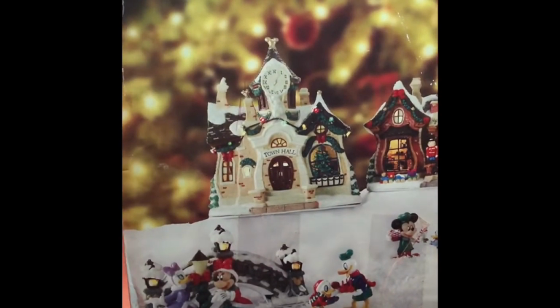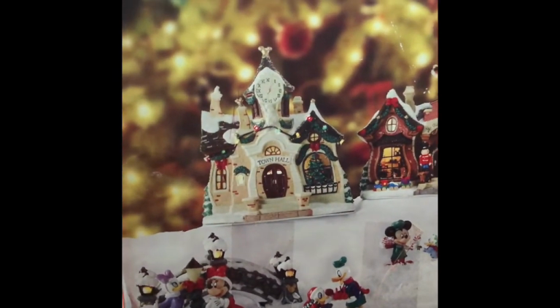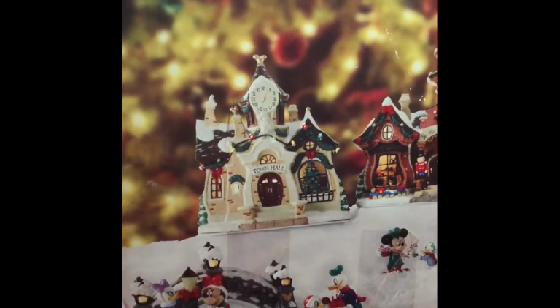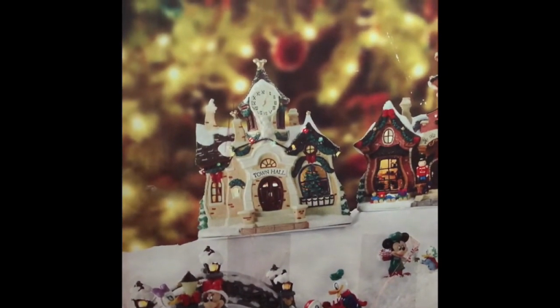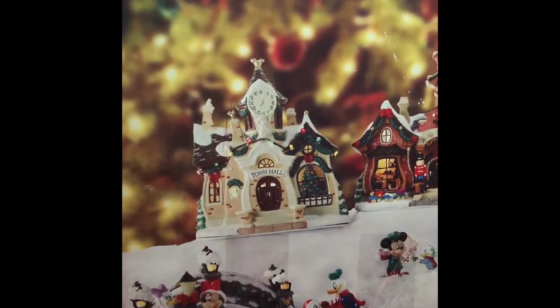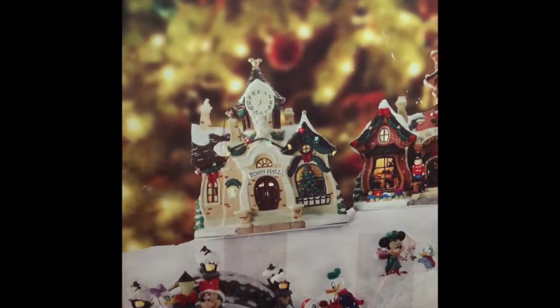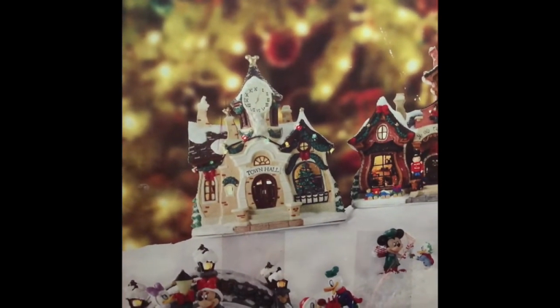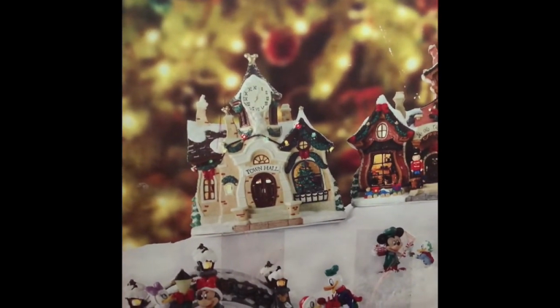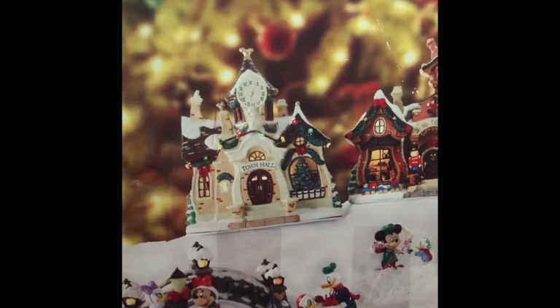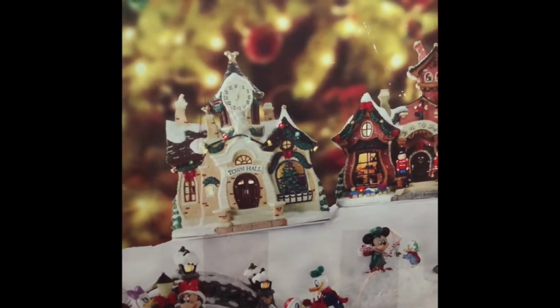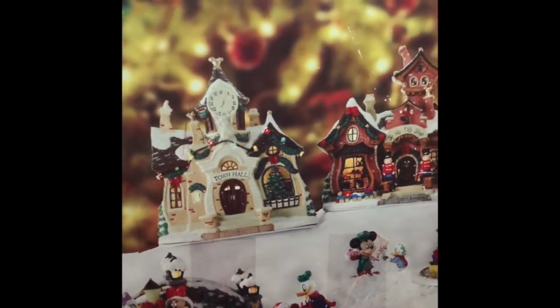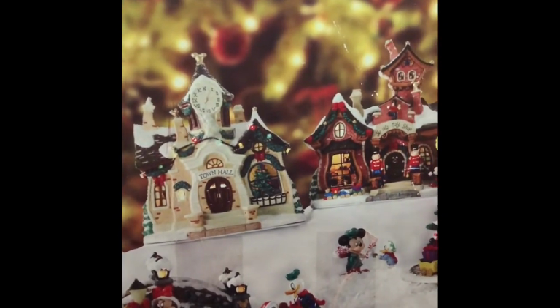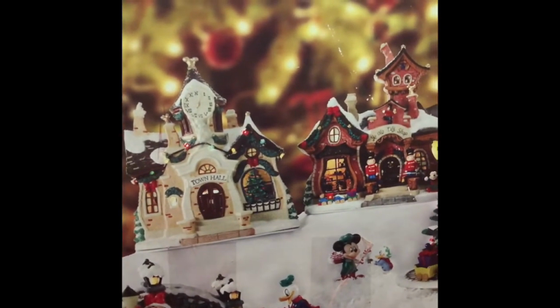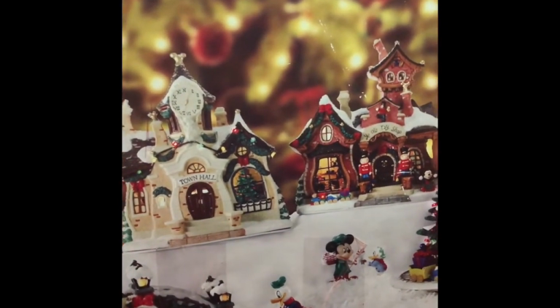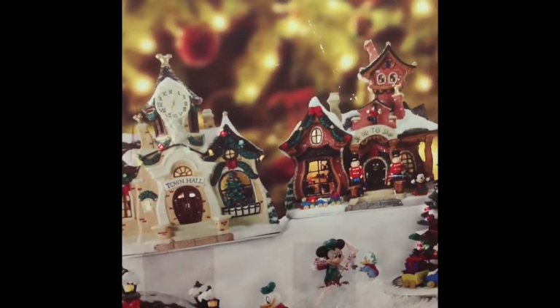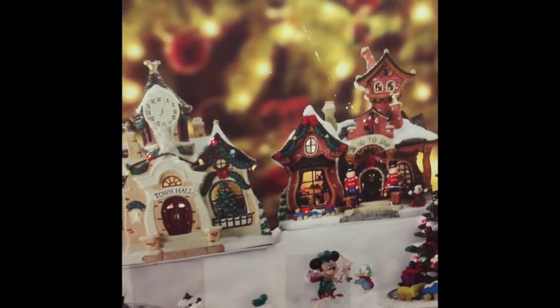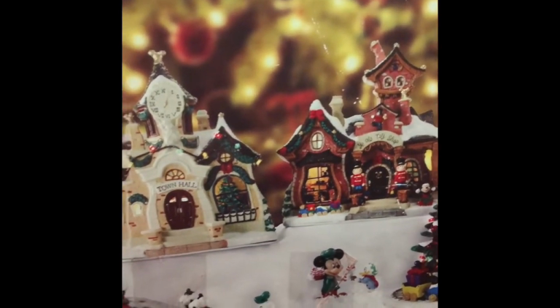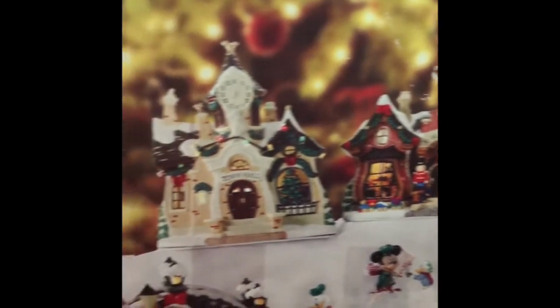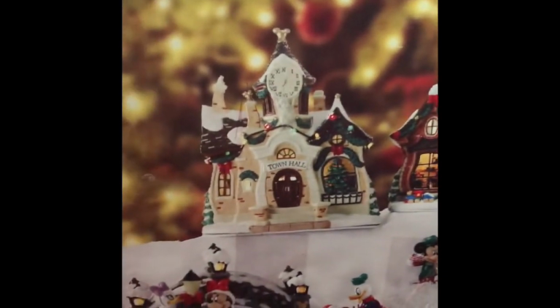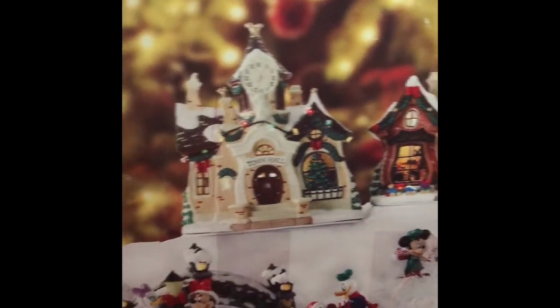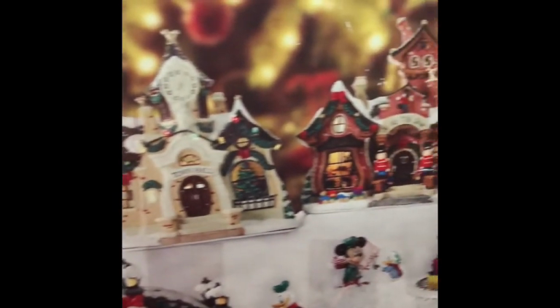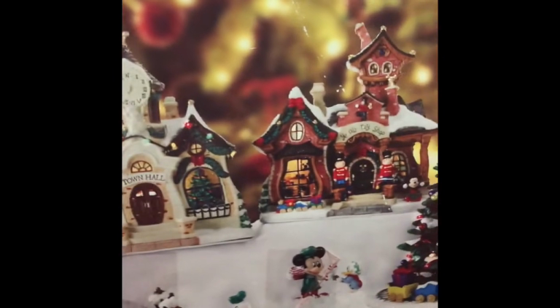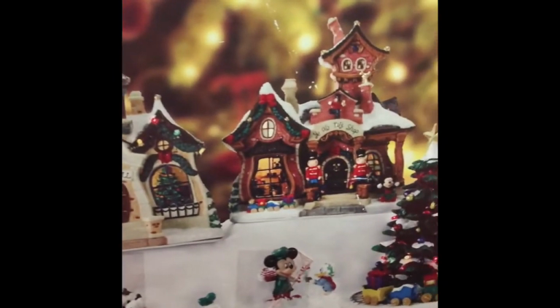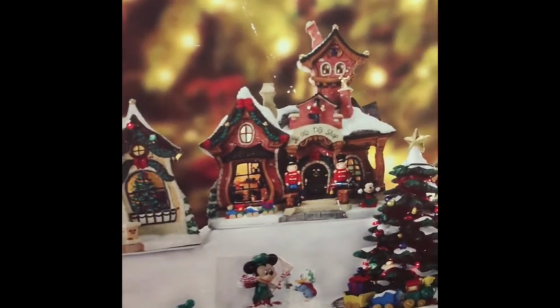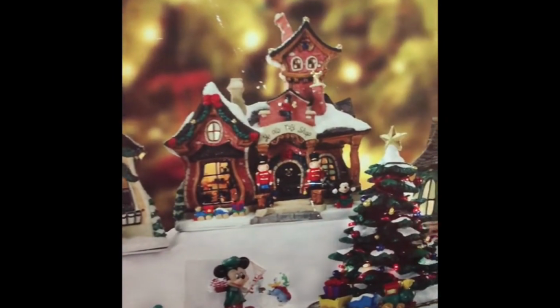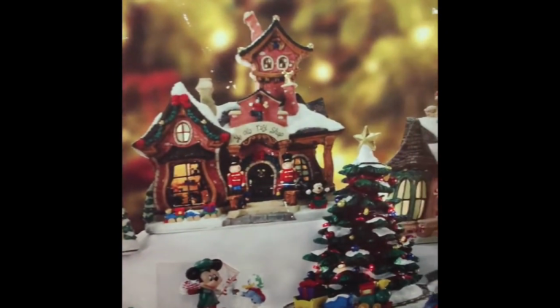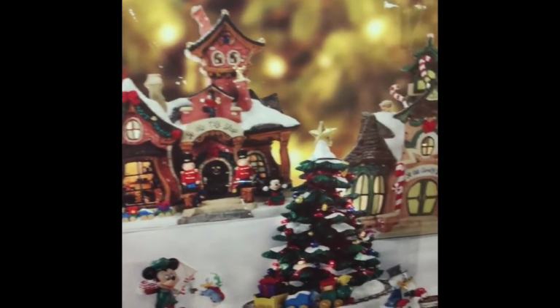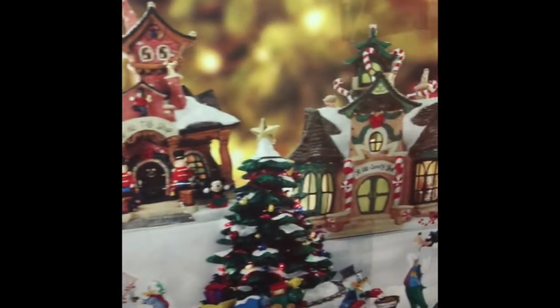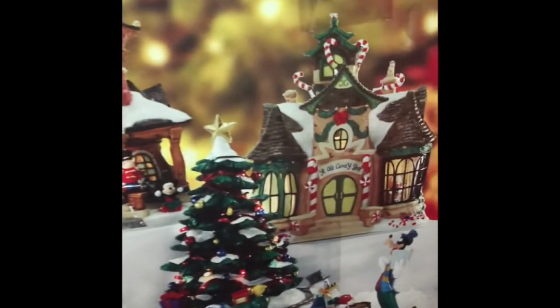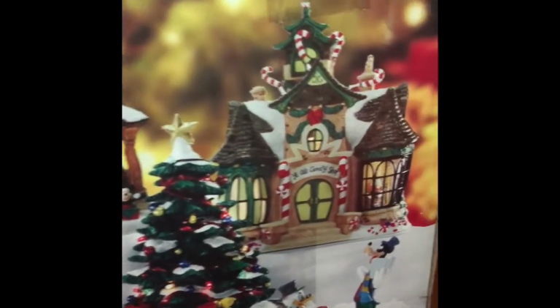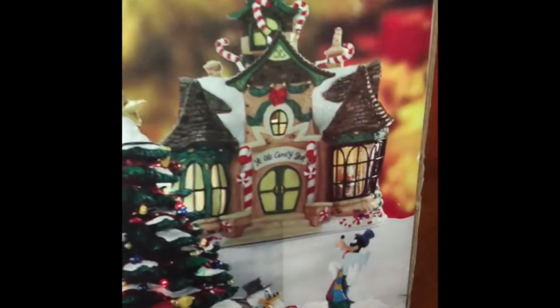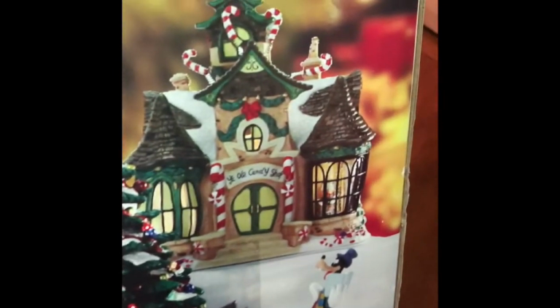This part of the Christmas village is the Disney Christmas Carol. You'll see some of your basic figures that you might recognize from the Disney Christmas Carol movie.